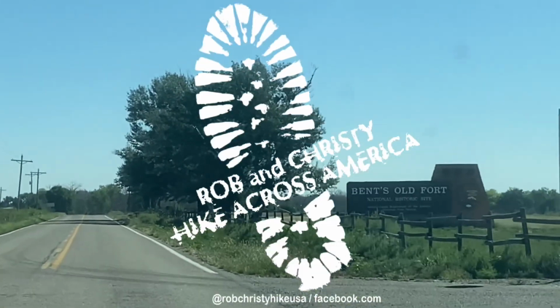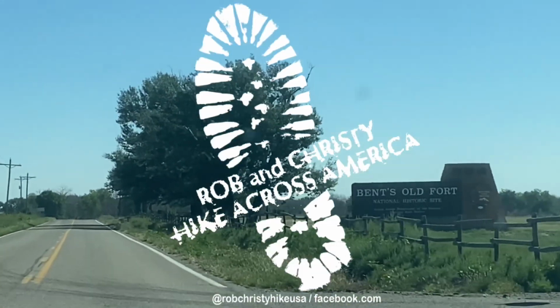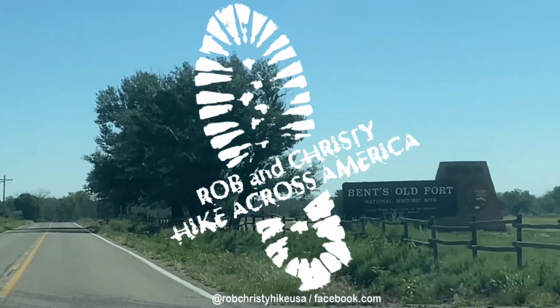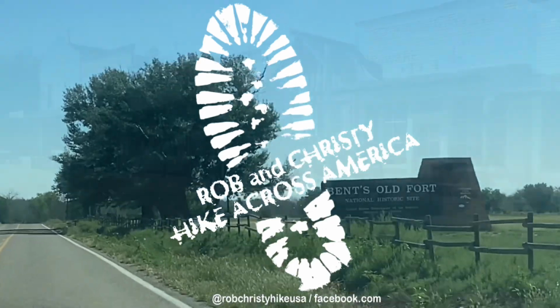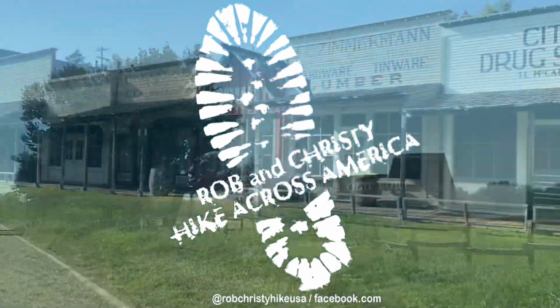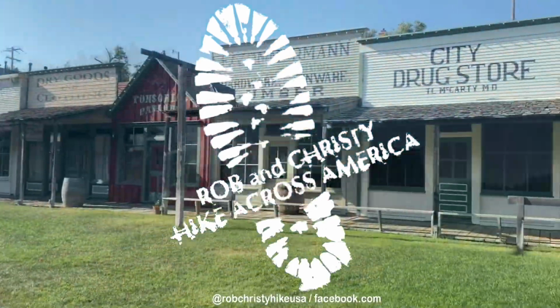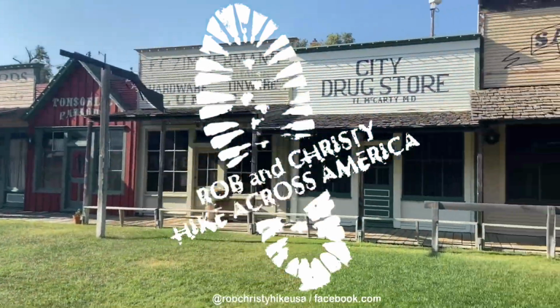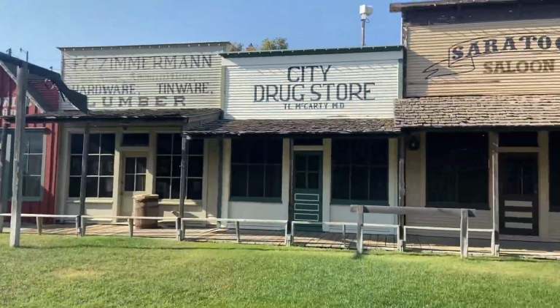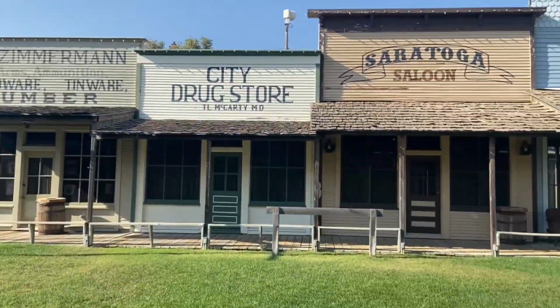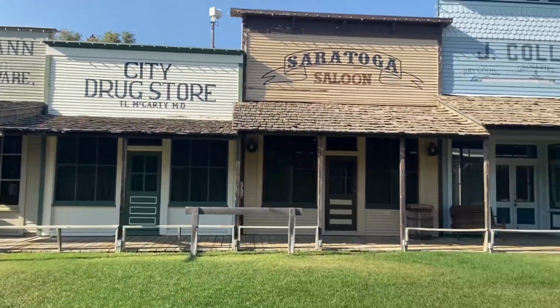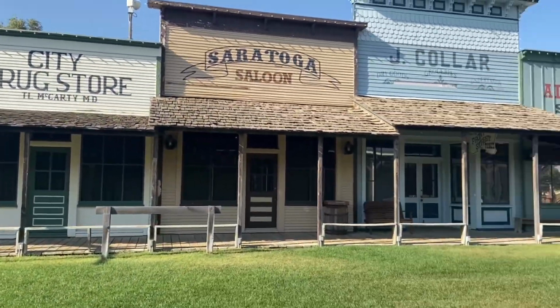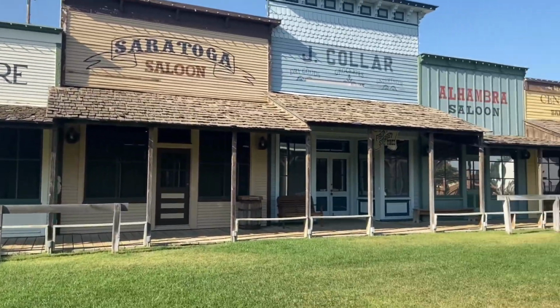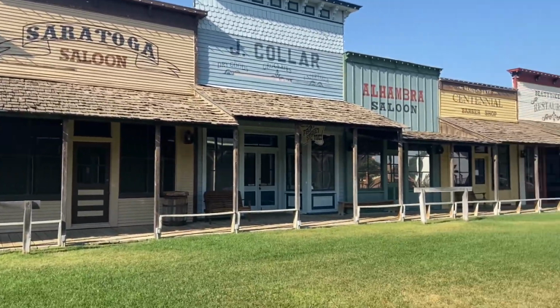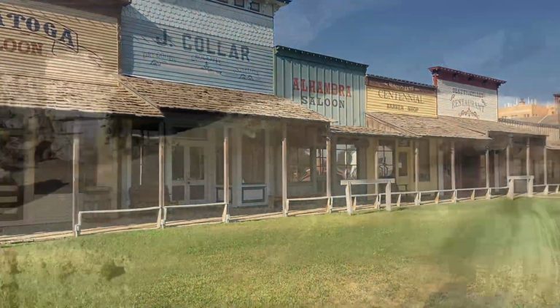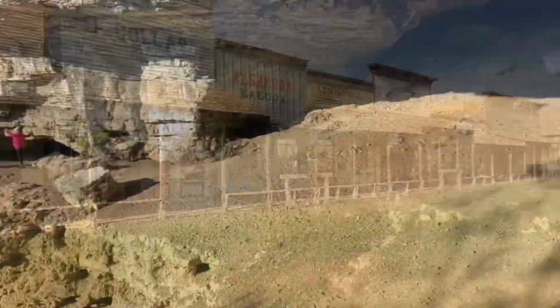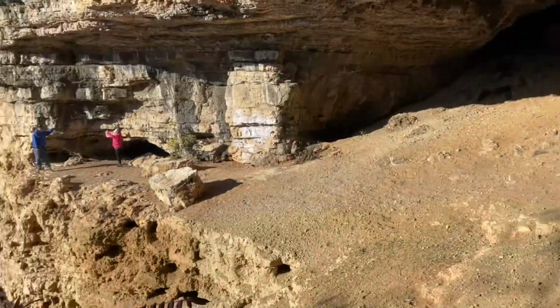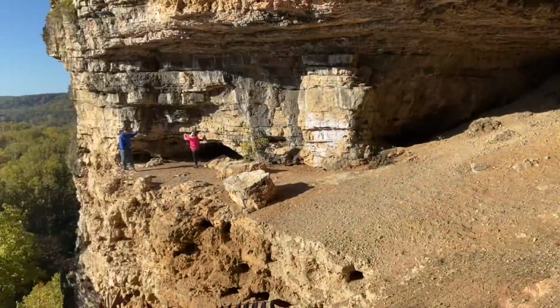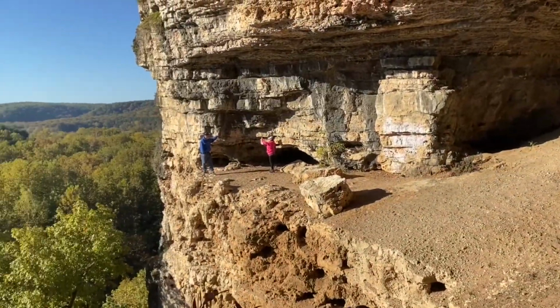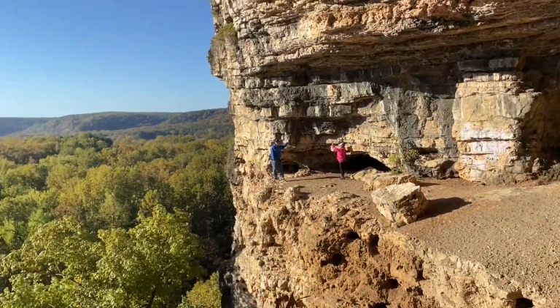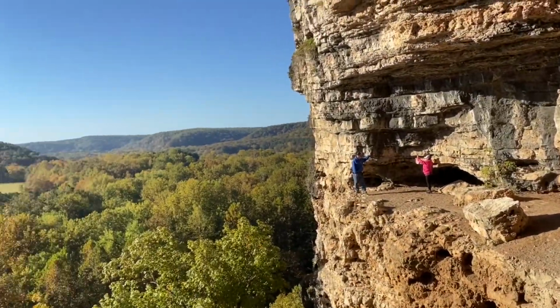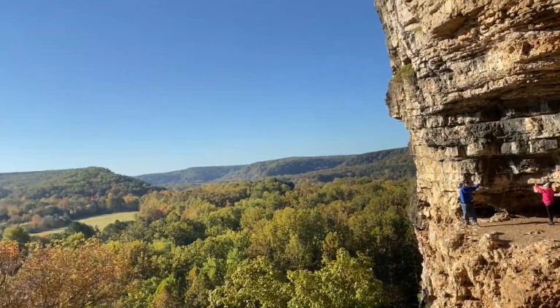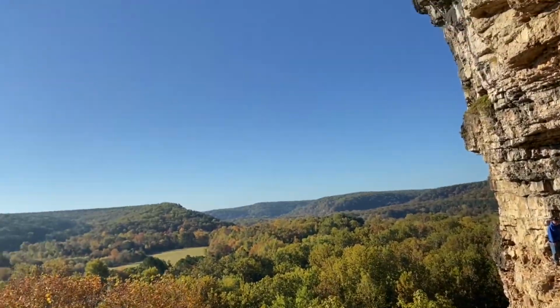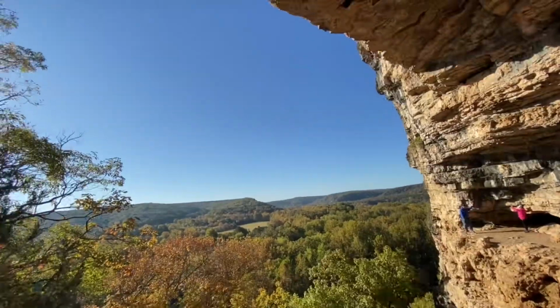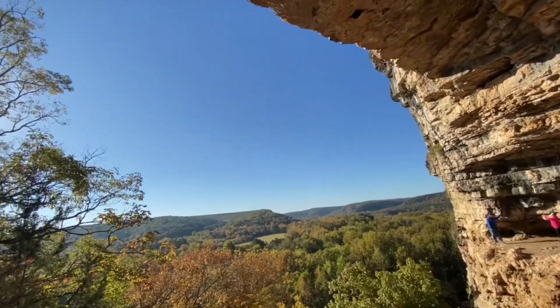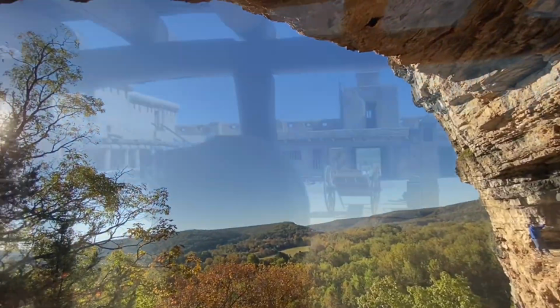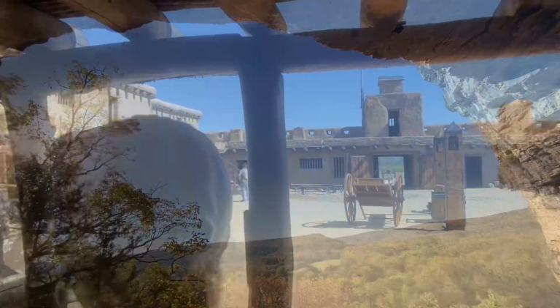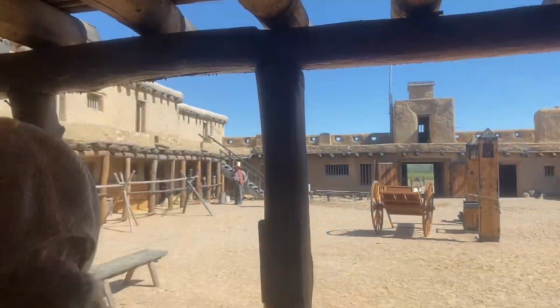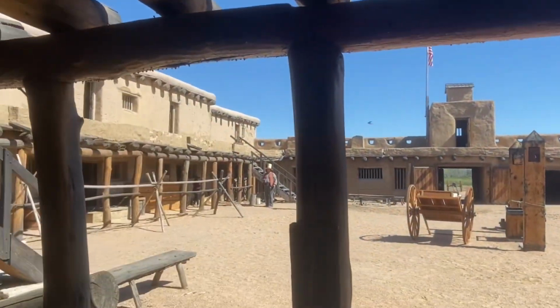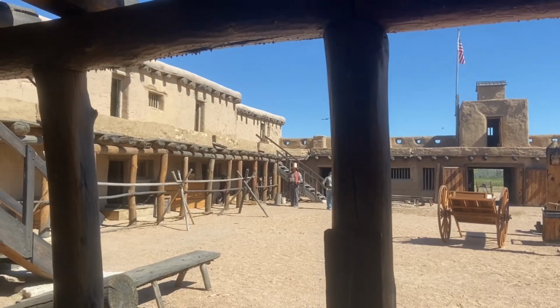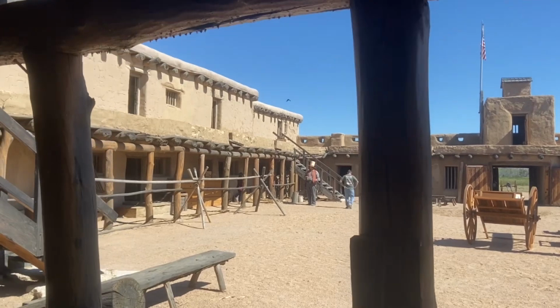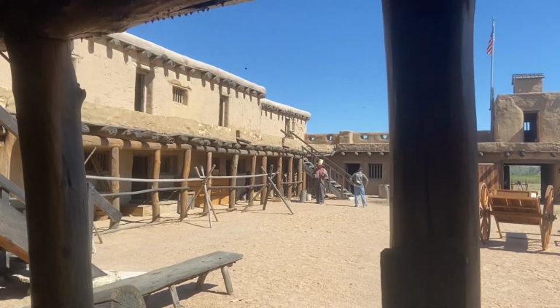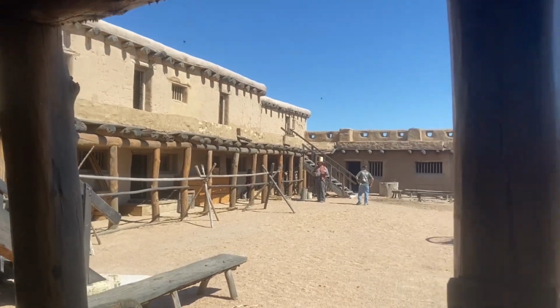This episode of Rob Christie Hiker Across America, we continue with our mission: try to find something worth doing in every state. This week, we're finishing up our time in Colorado and headed down to Bent's Old Fort National Historical Site.